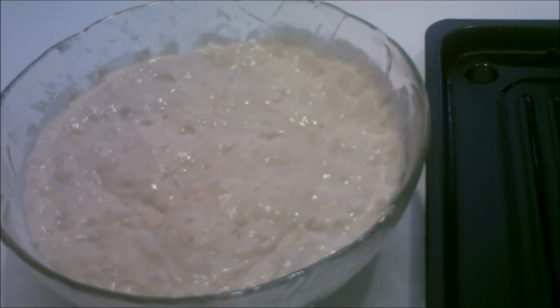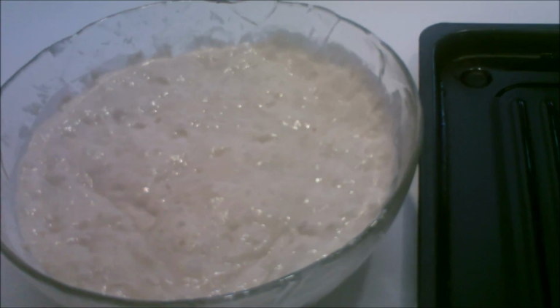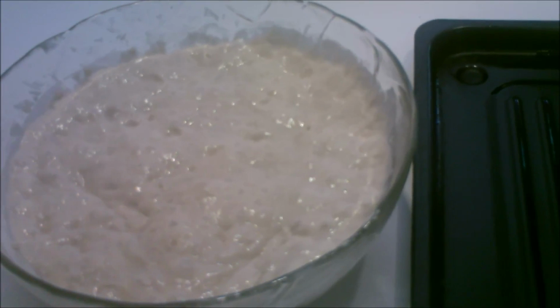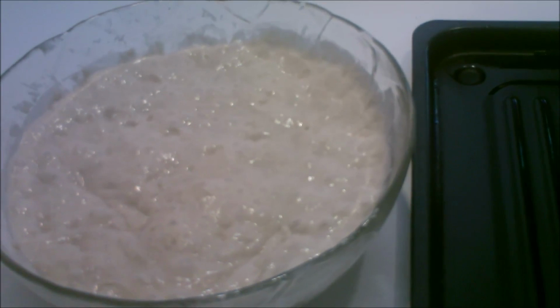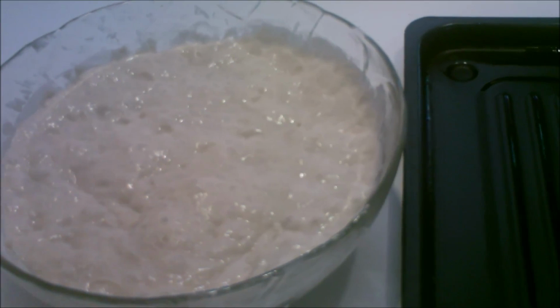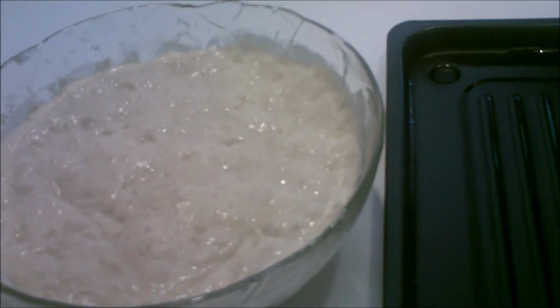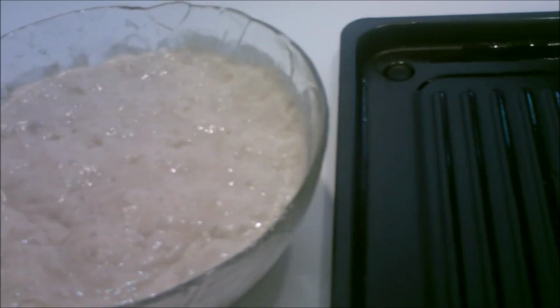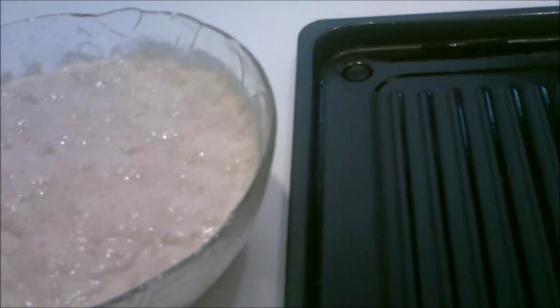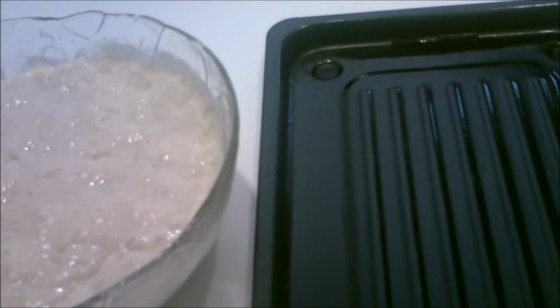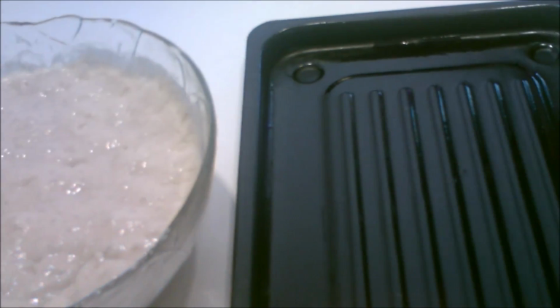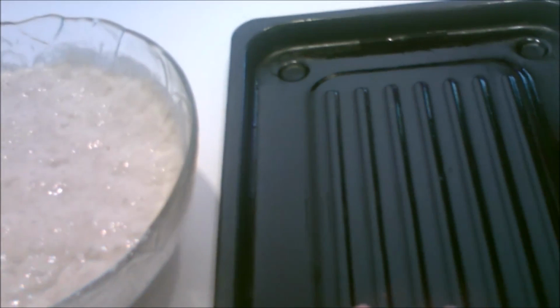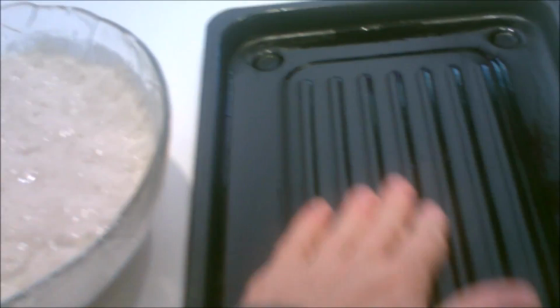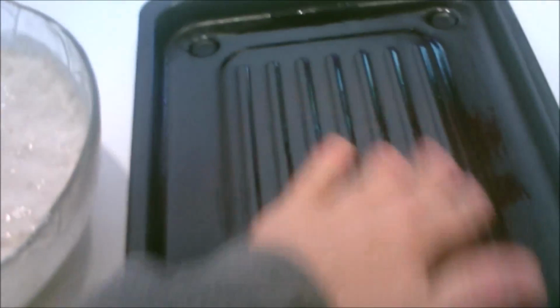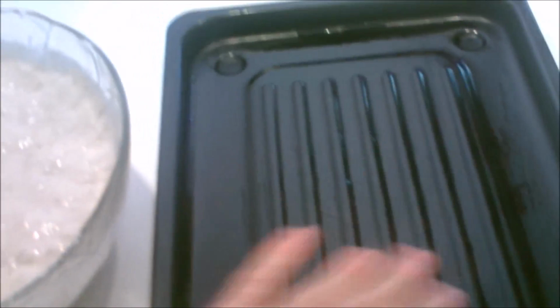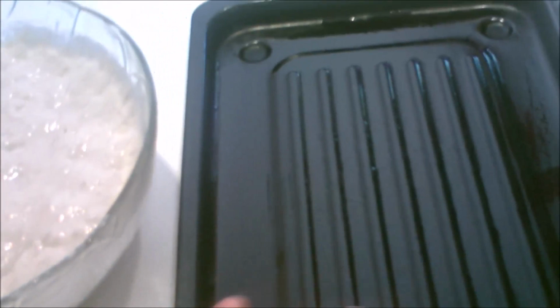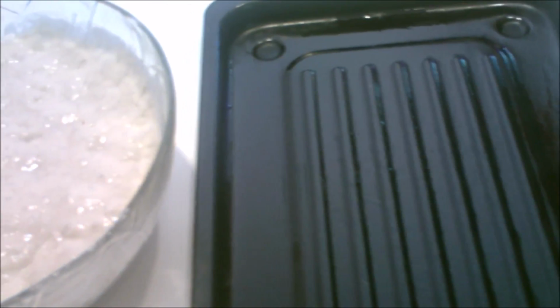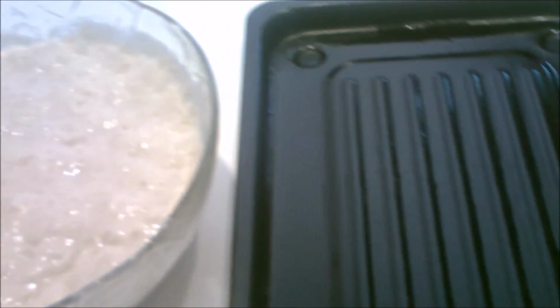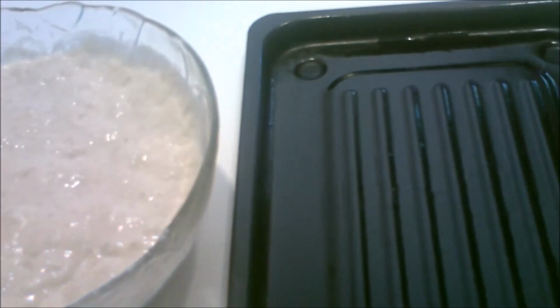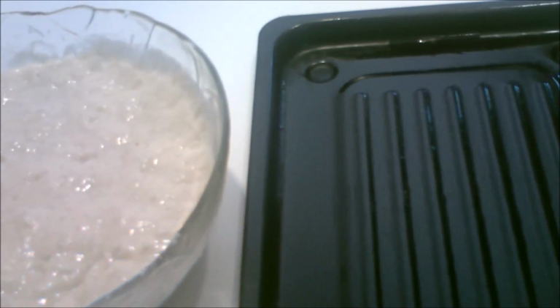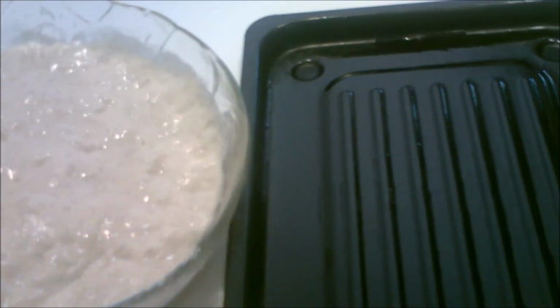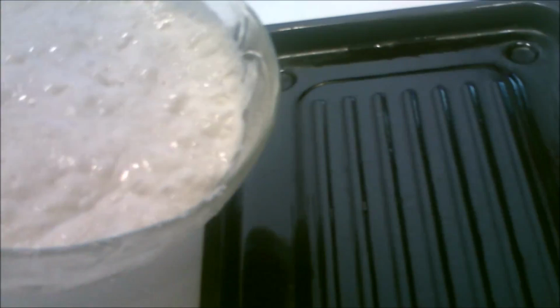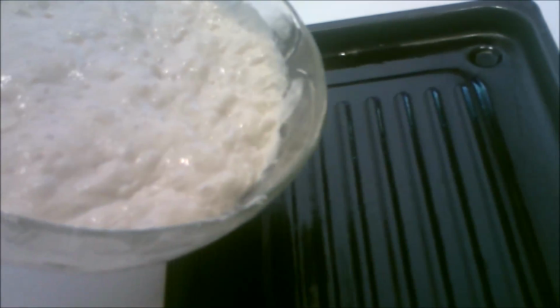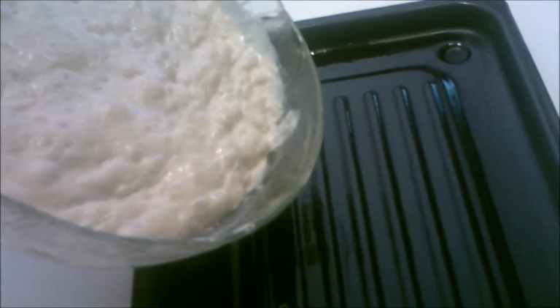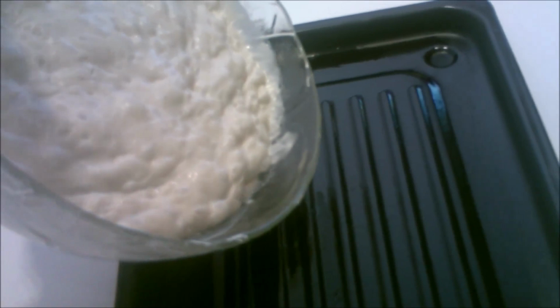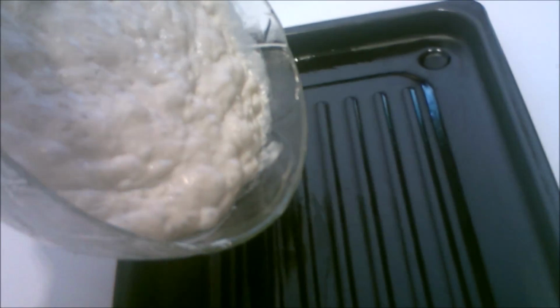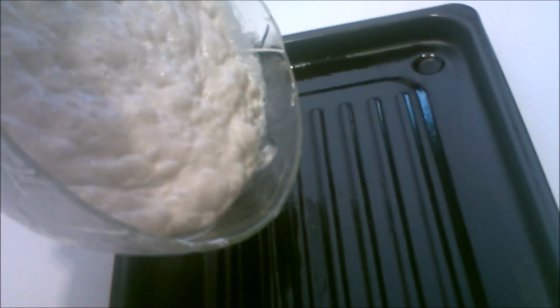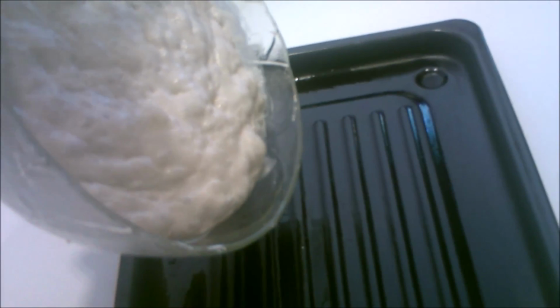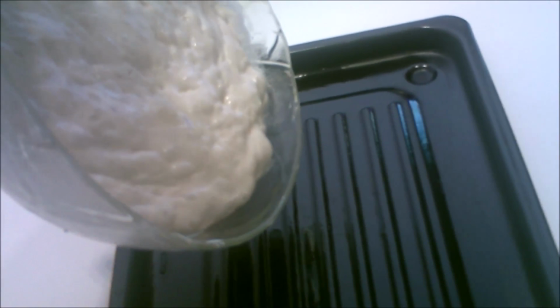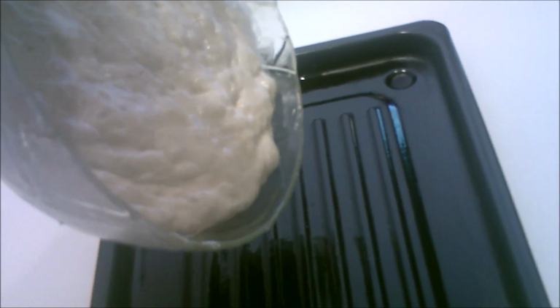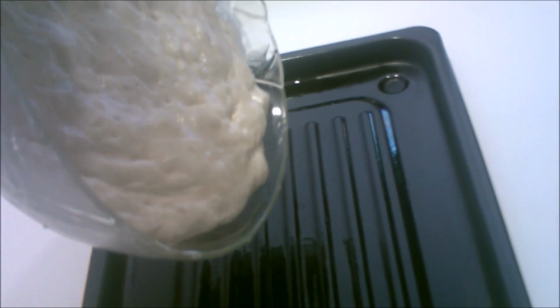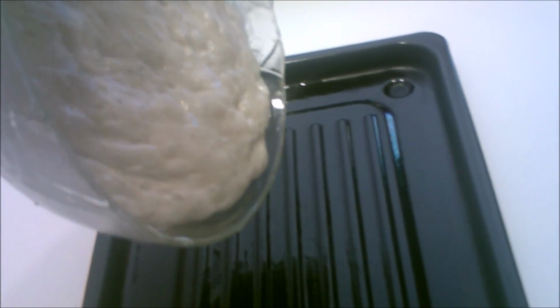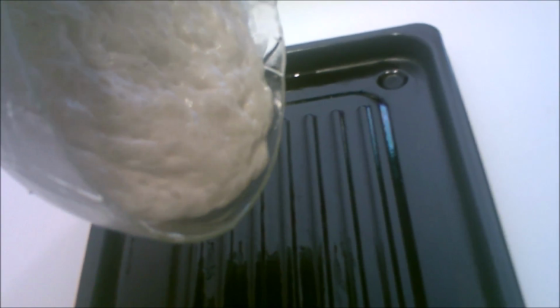I do not have to knead this bread. I put some grease on this pan and I spread the grease. And all I have to do now is pour this dough onto the pan and shape it into a log.